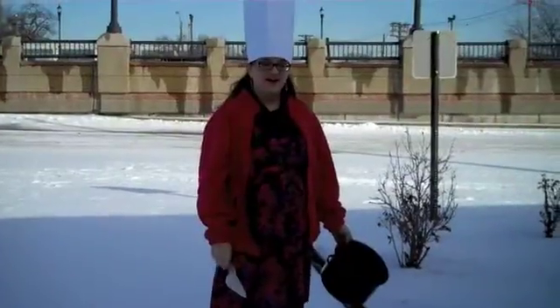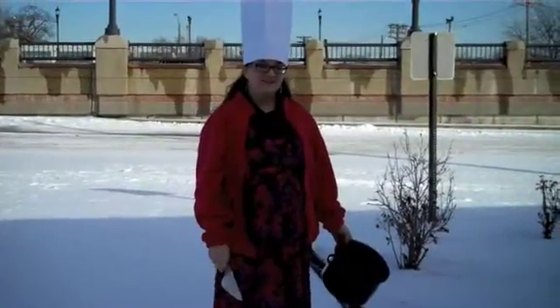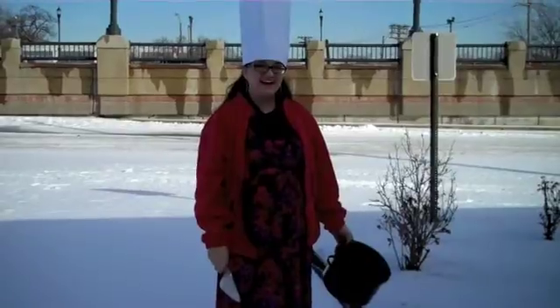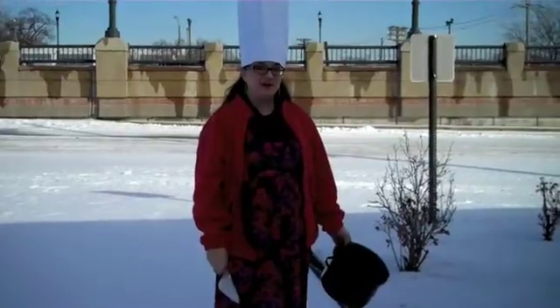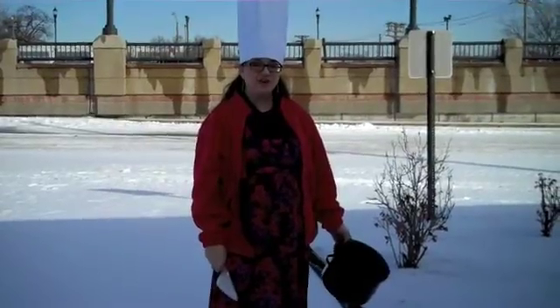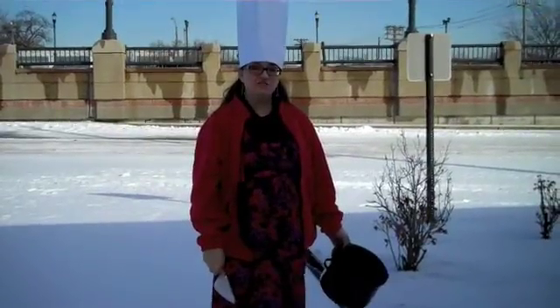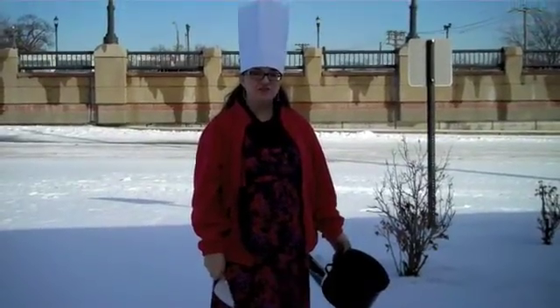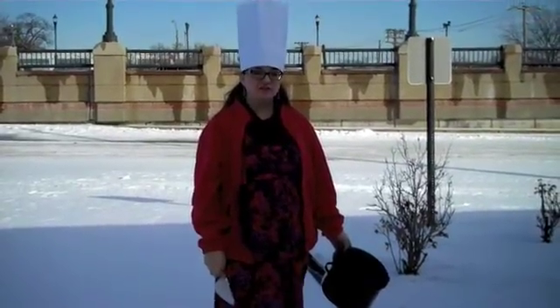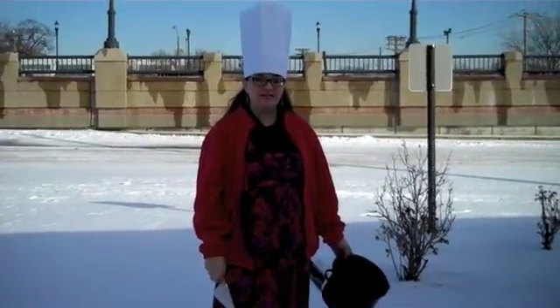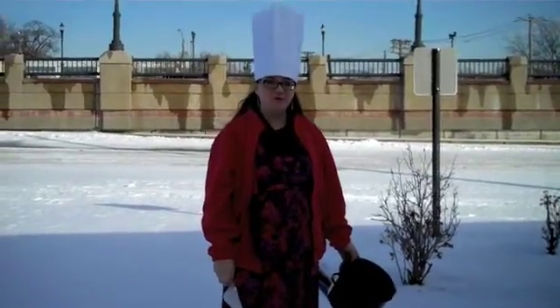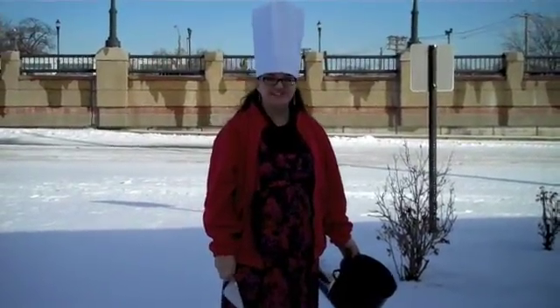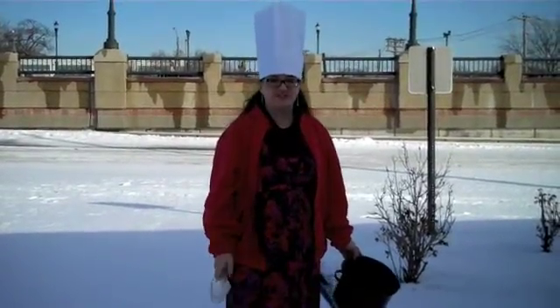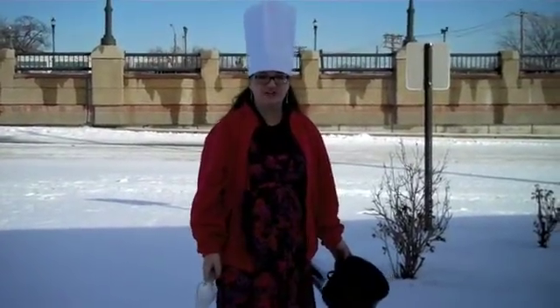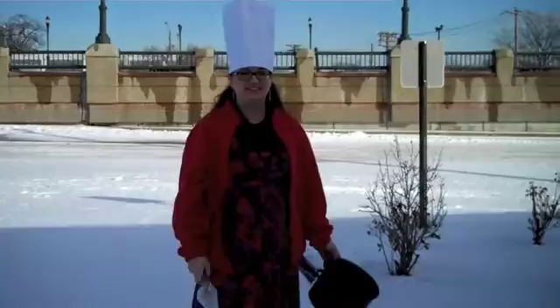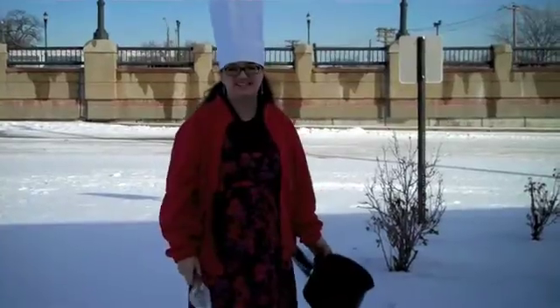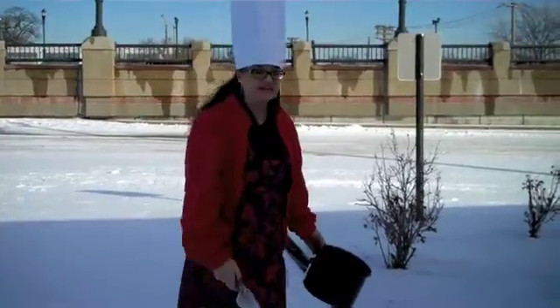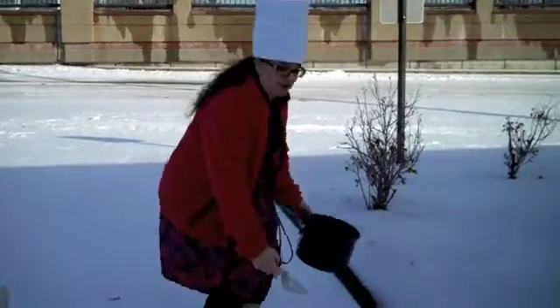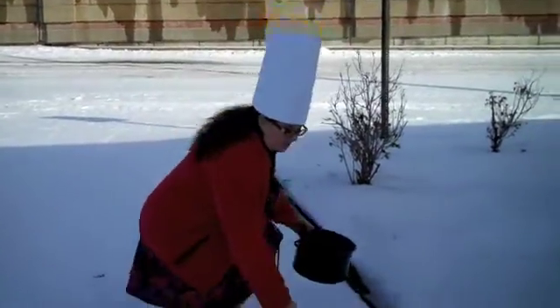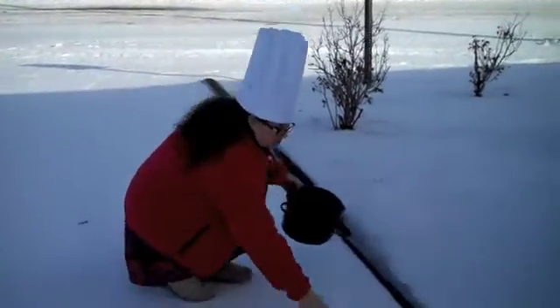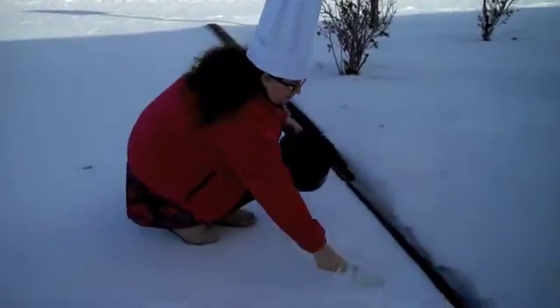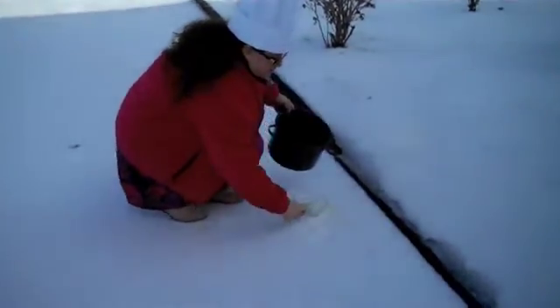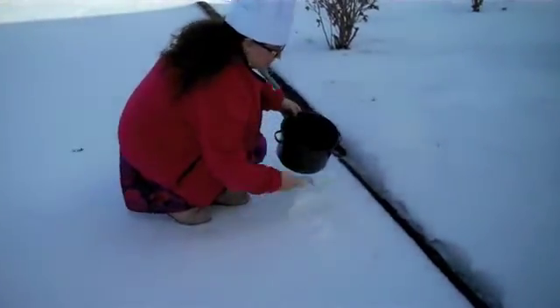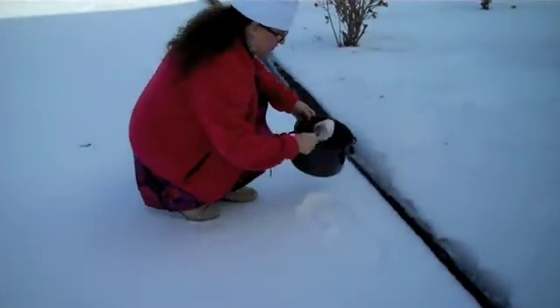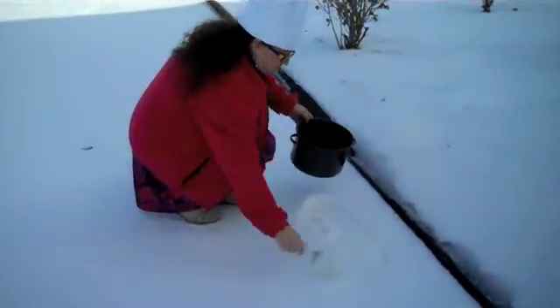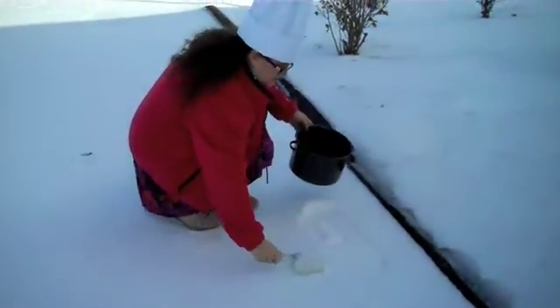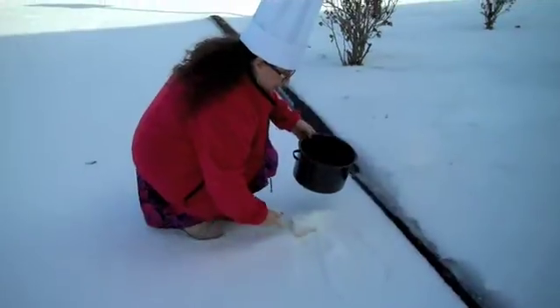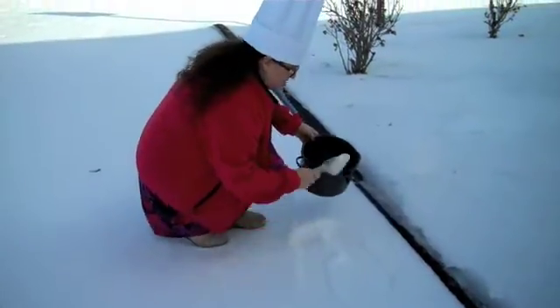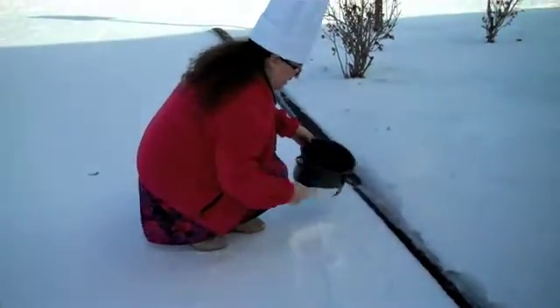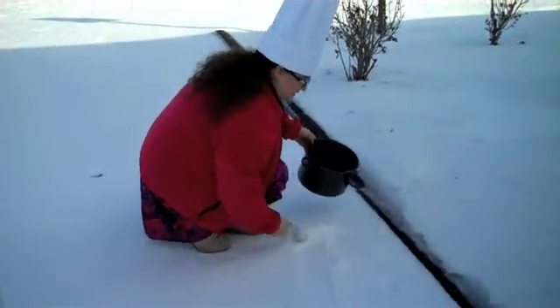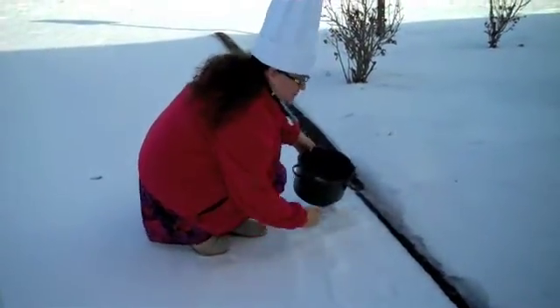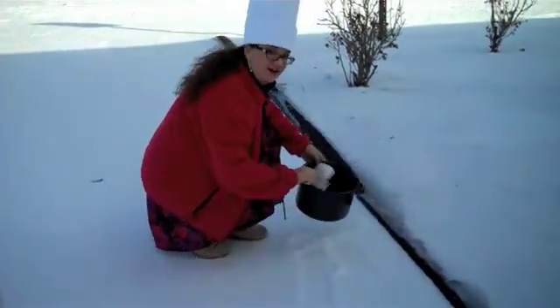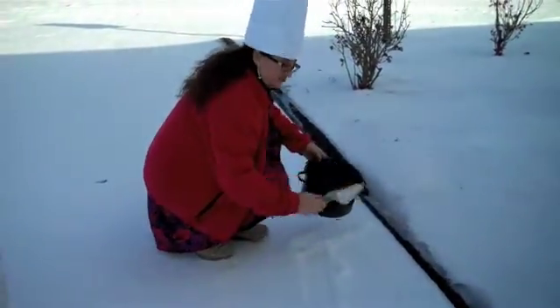Alright, so we're outside now. We actually want to look for some snow that's really clean. We don't want to get snow that's been tramped on because that's nasty. So we're going to just scoop up our snow with our little scooper, and then we'll head back inside to make our ice cream.